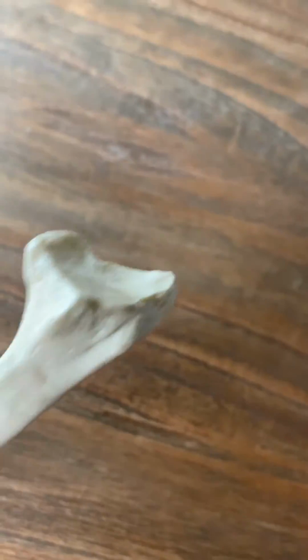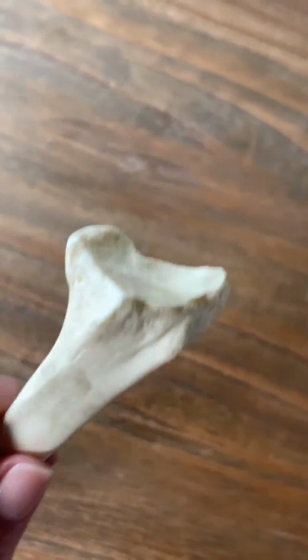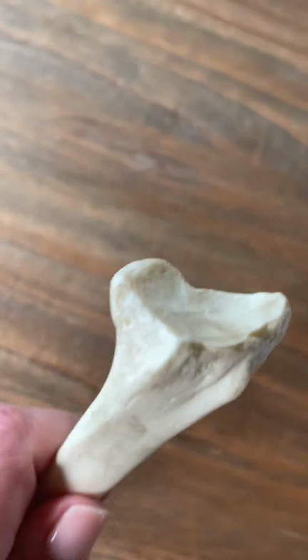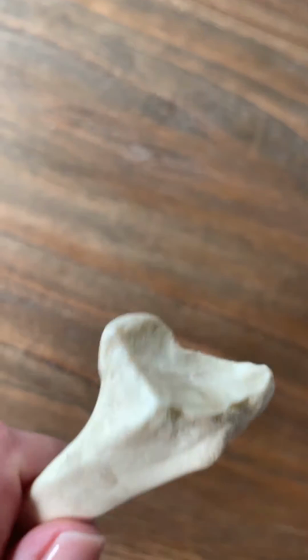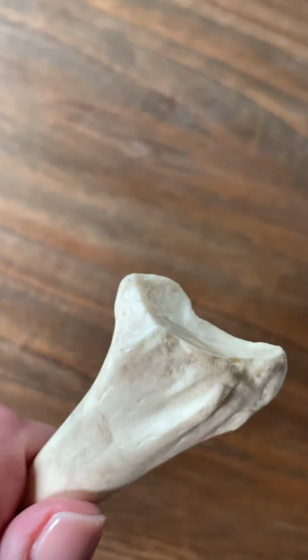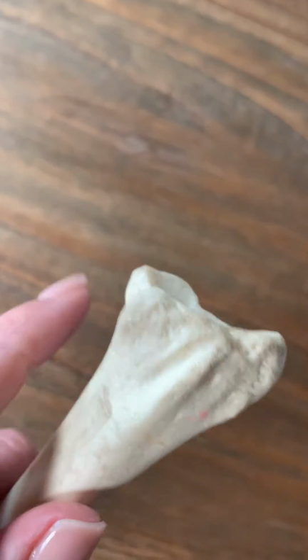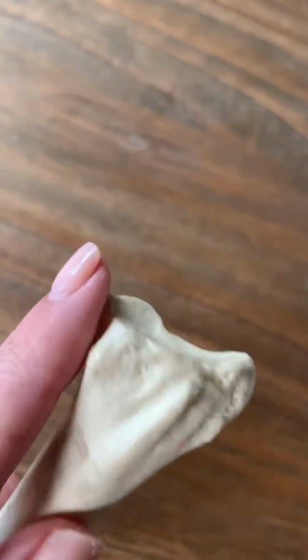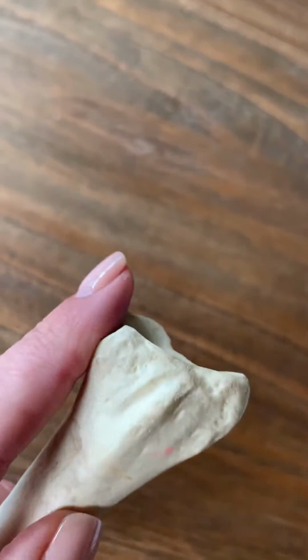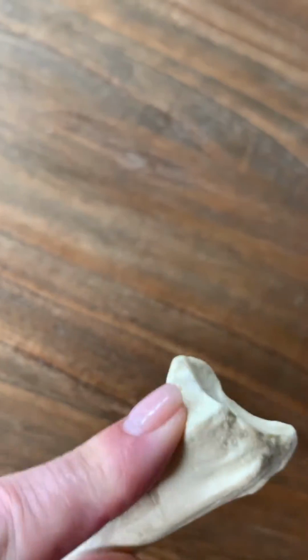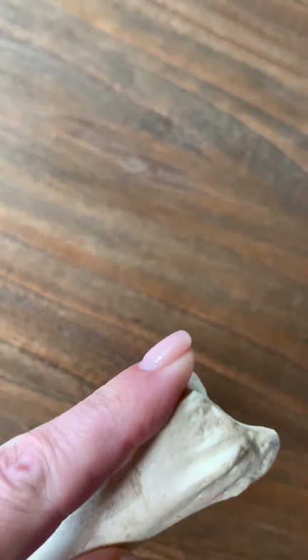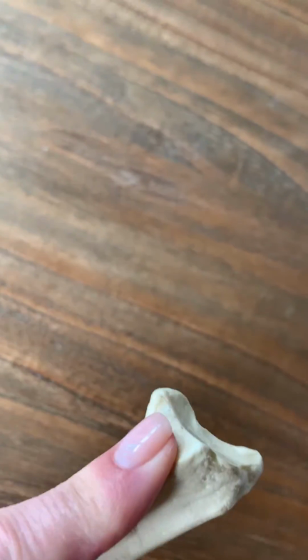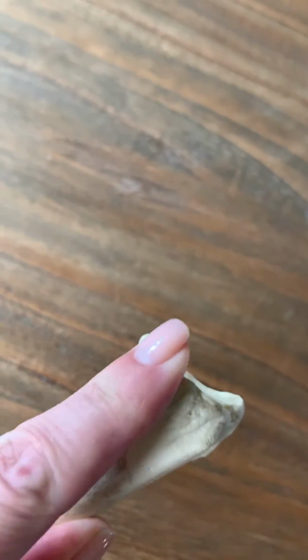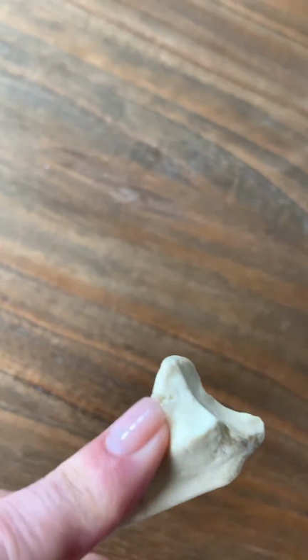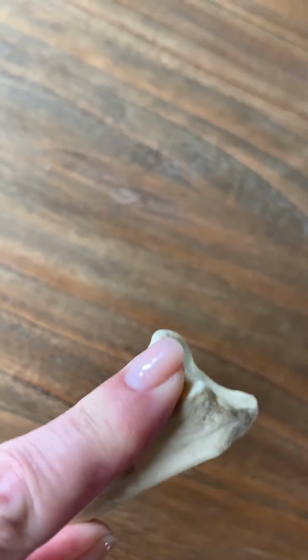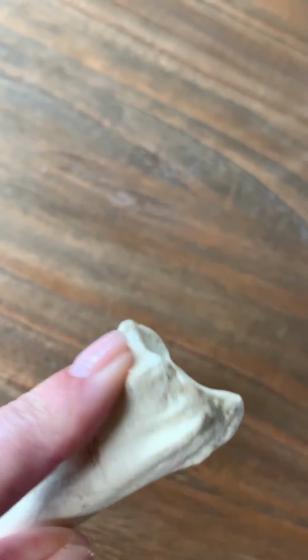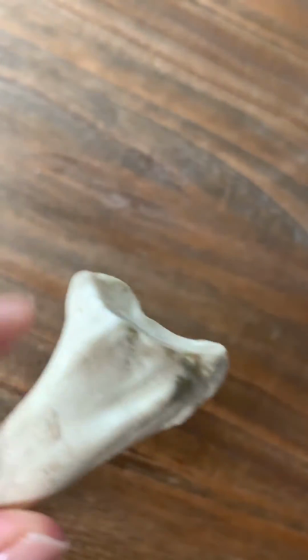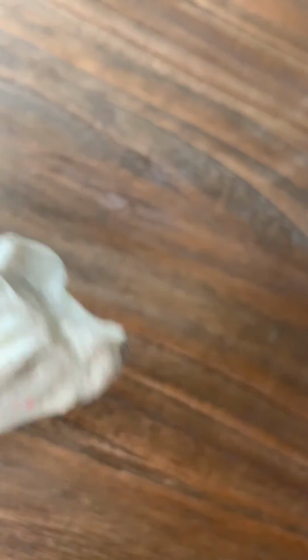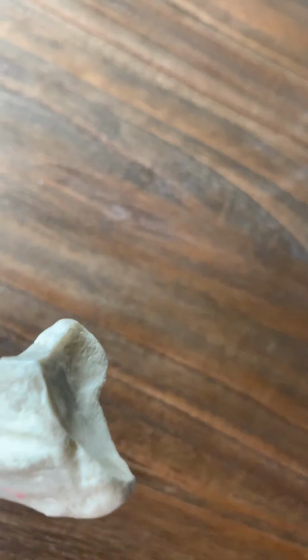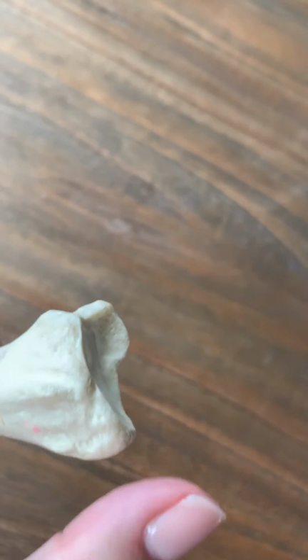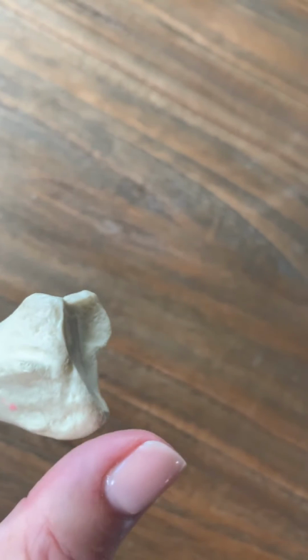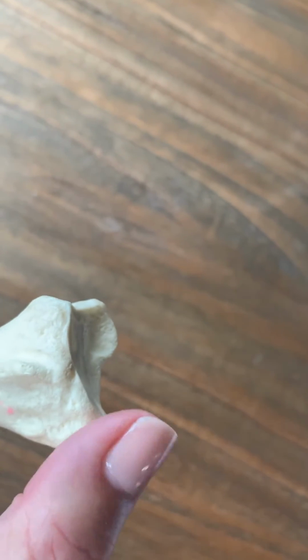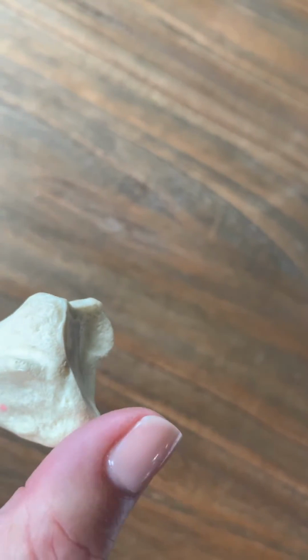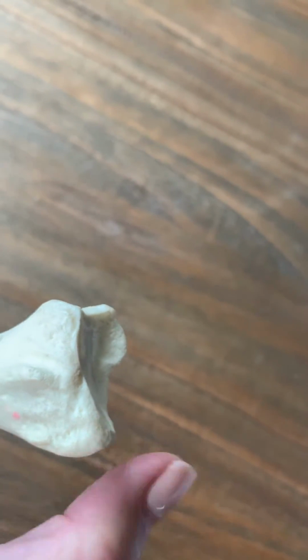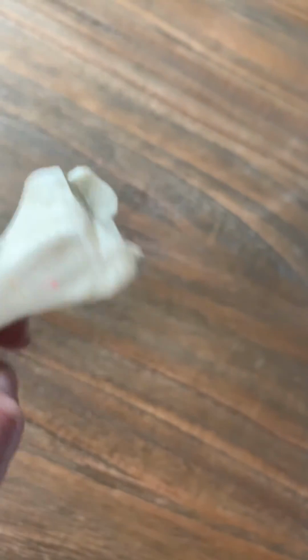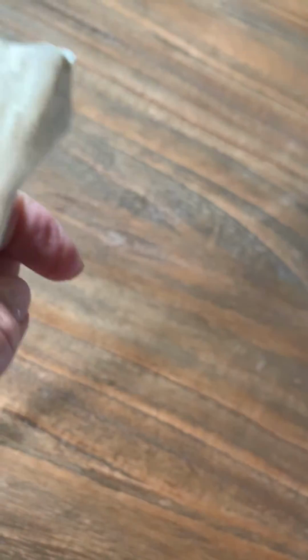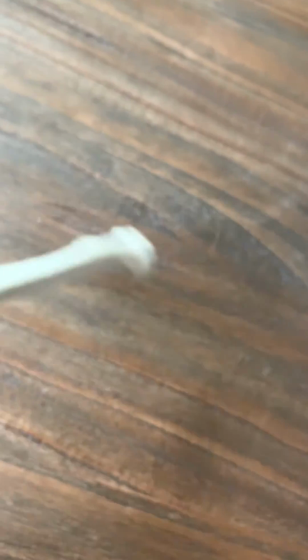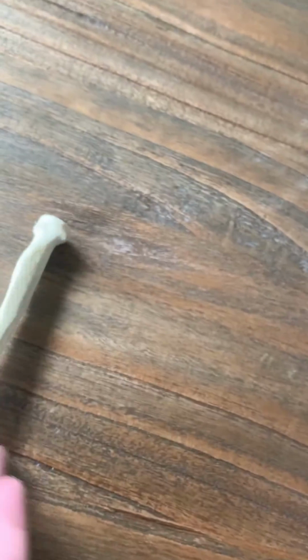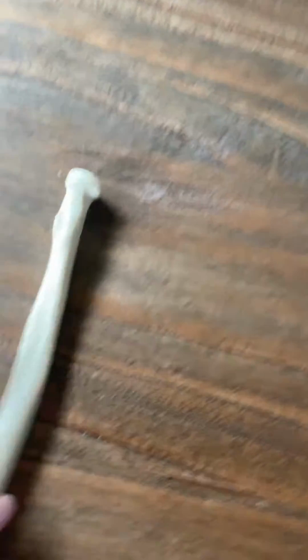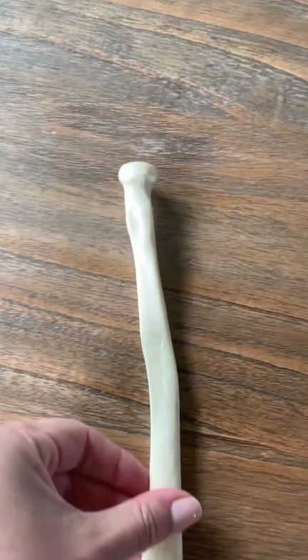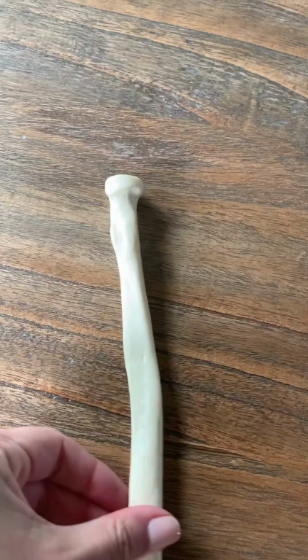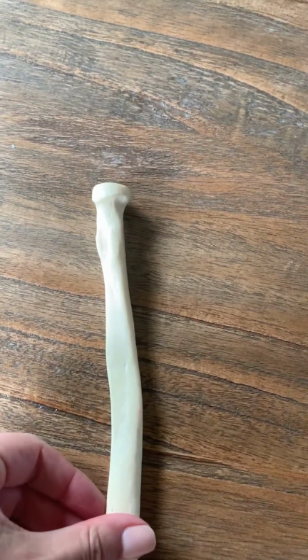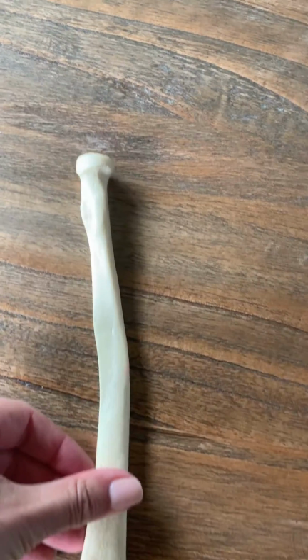you can kind of see, looking at it, that this side is kind of flattened here — radial notch. The radial styloid is the little point. So that's Beale's quick tour of the radius.